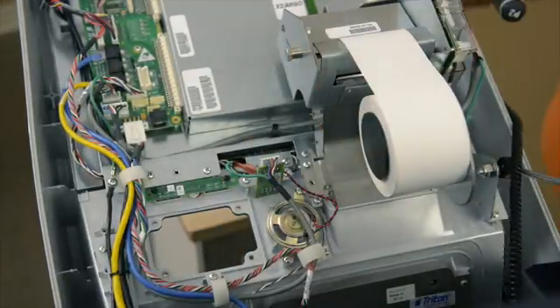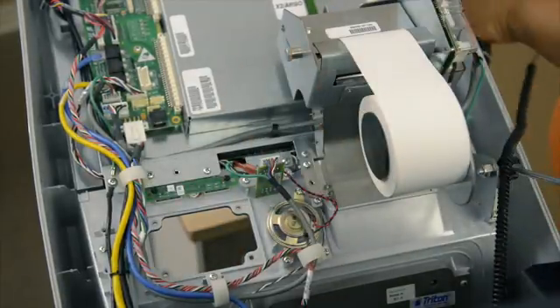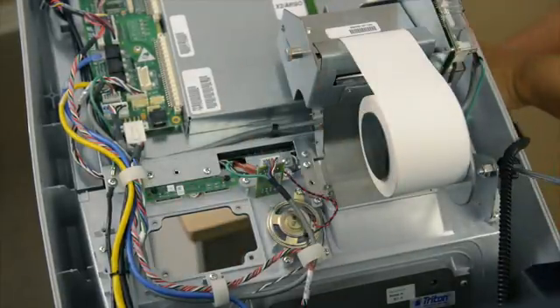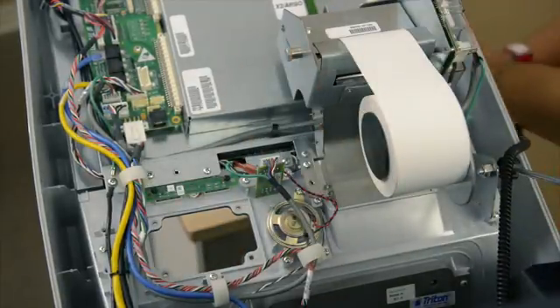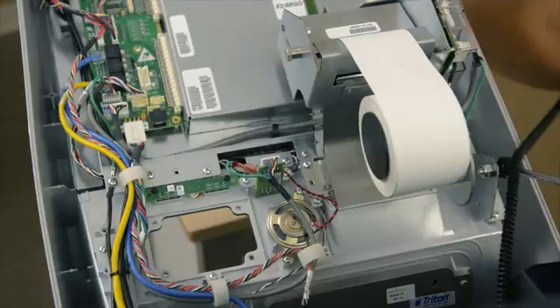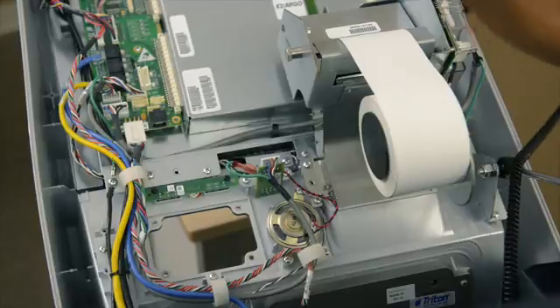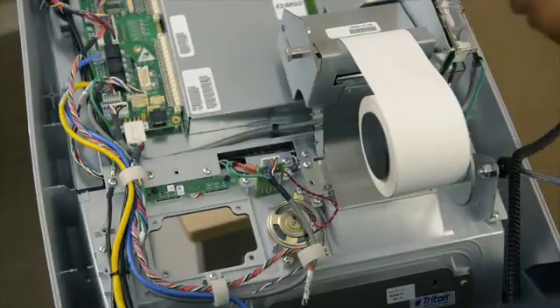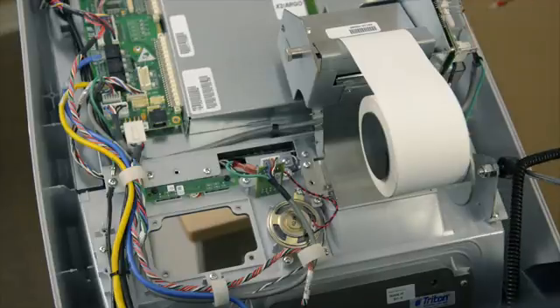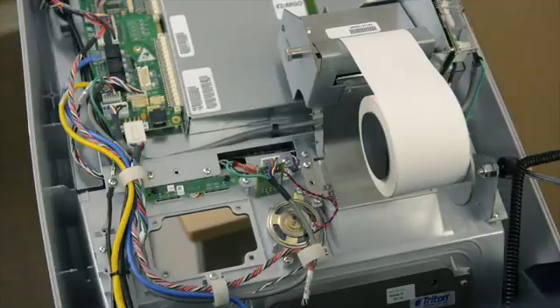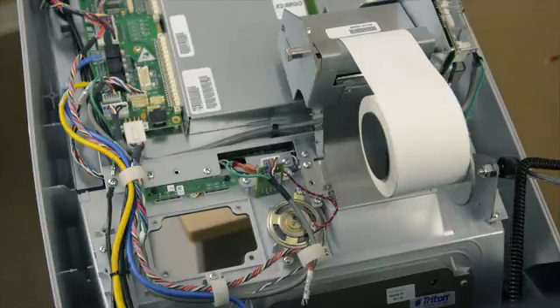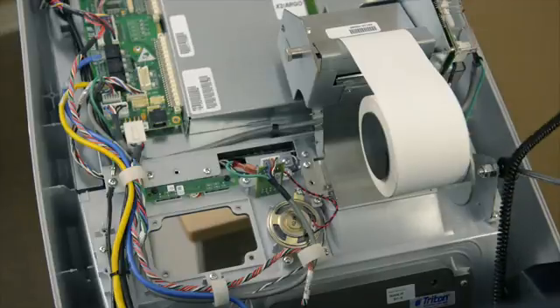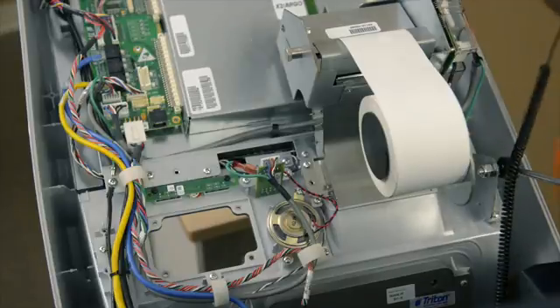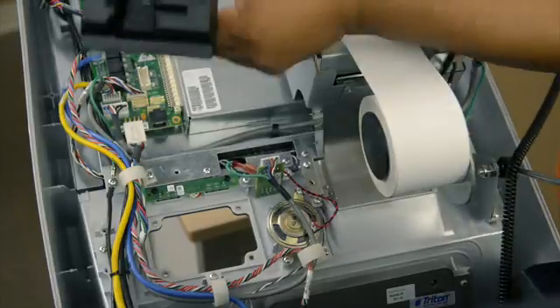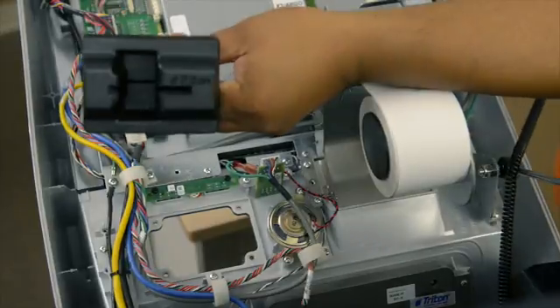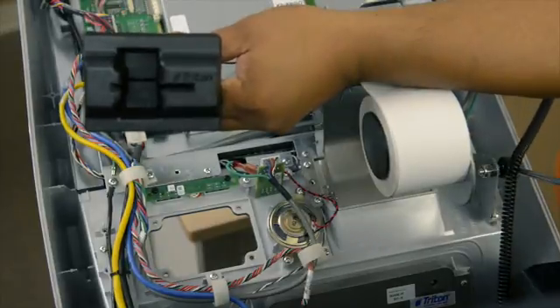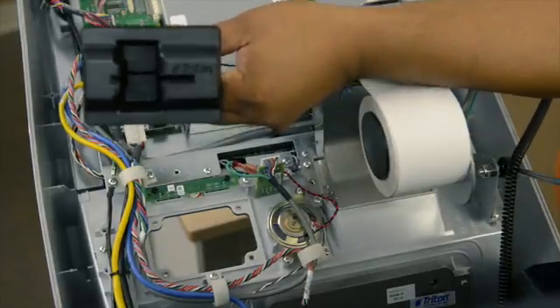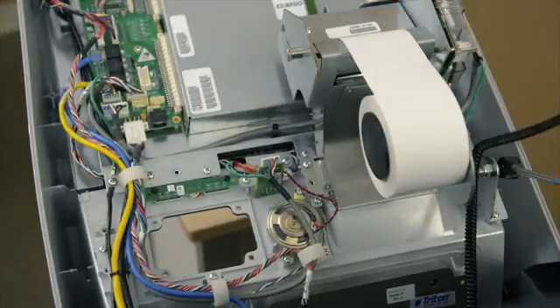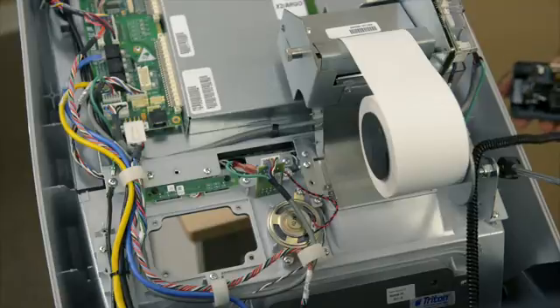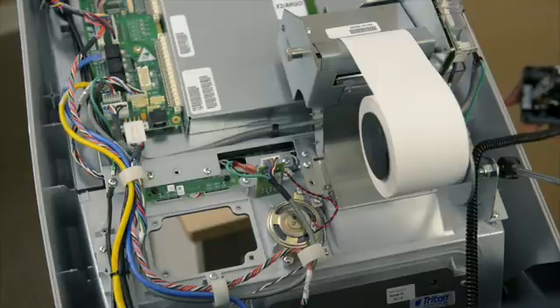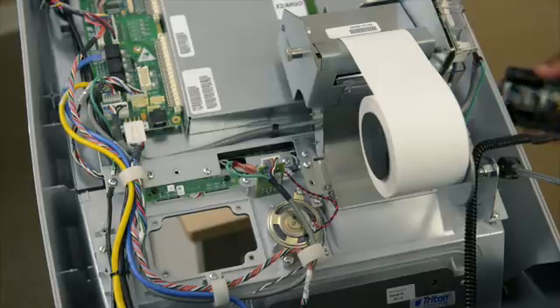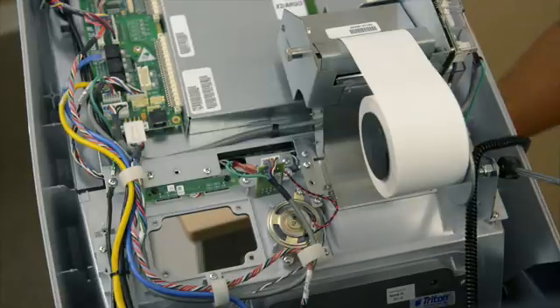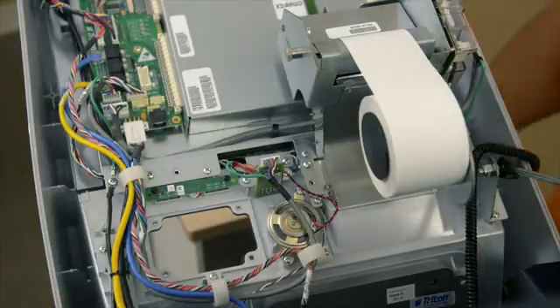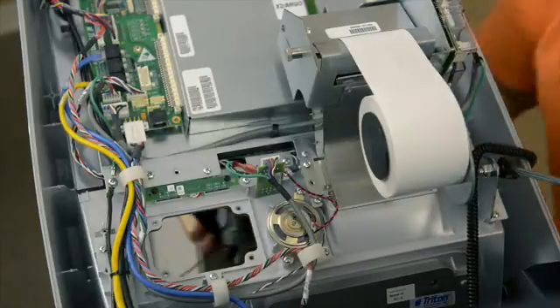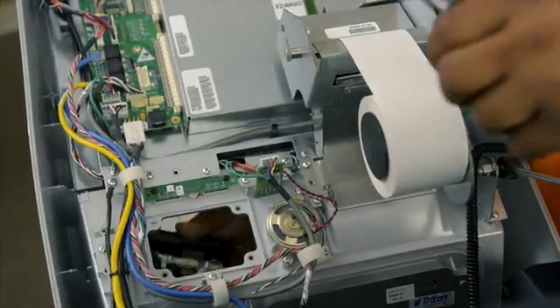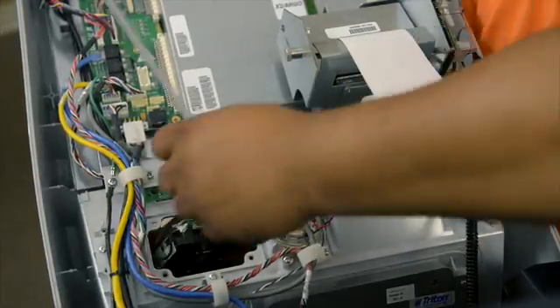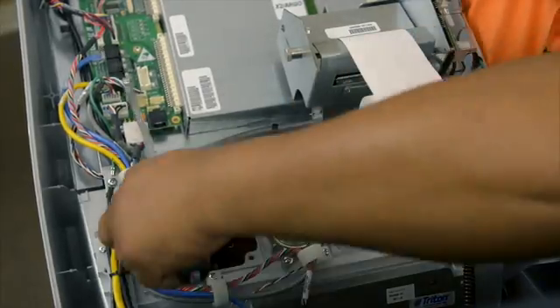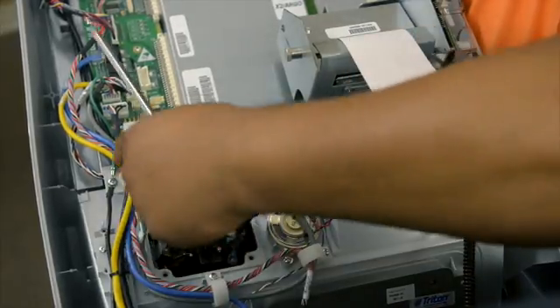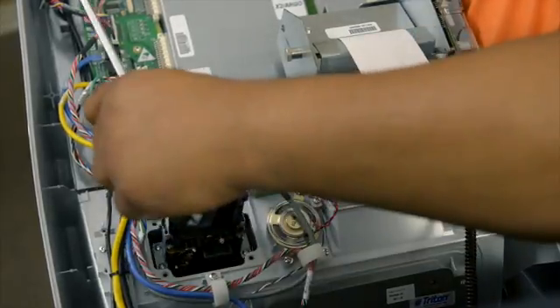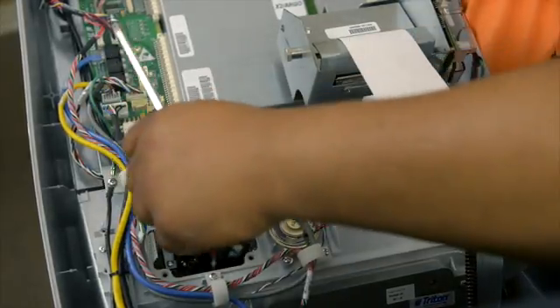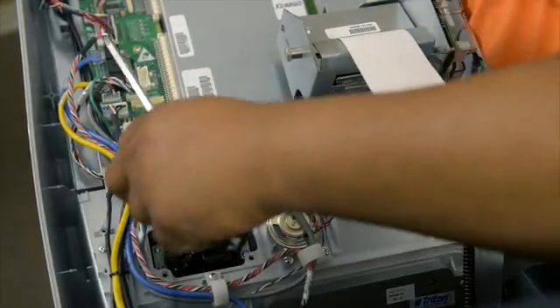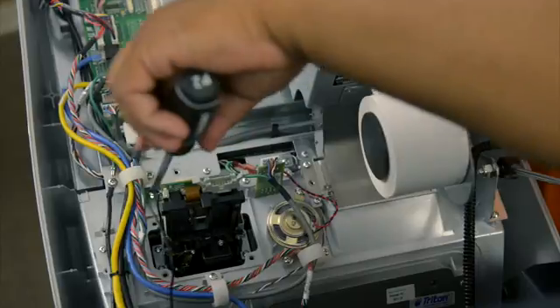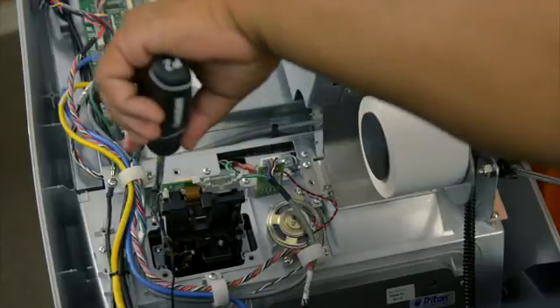Install your new EMV card reader. Make sure the letters that say Triton are facing up and secure it in place with the four screws.